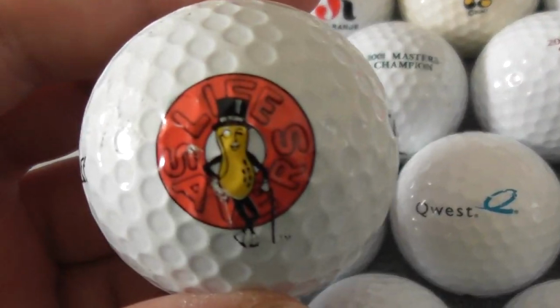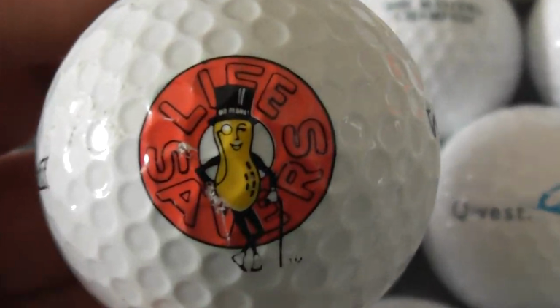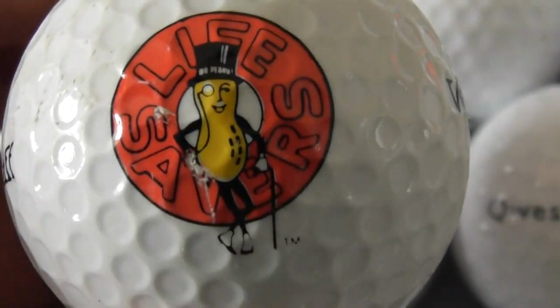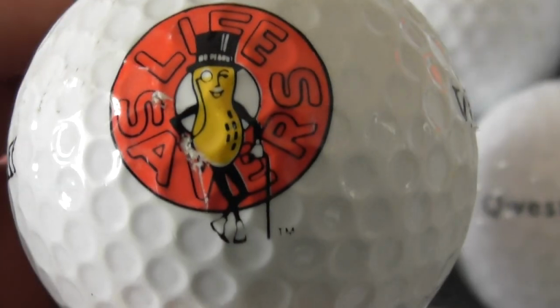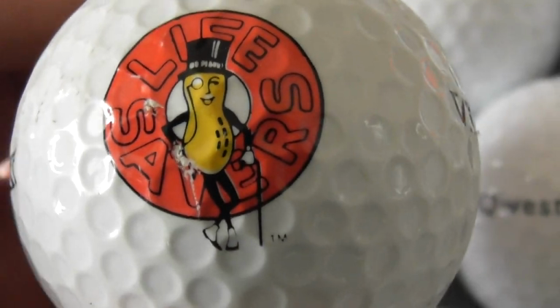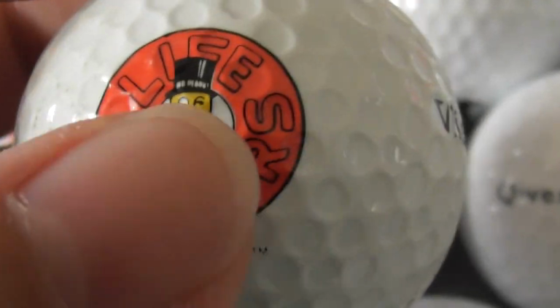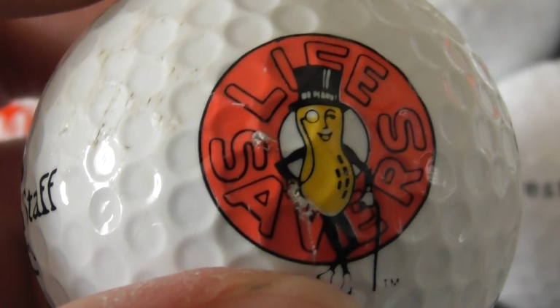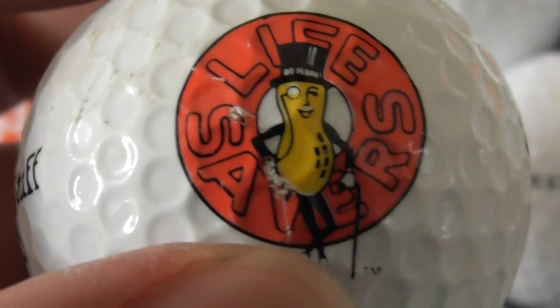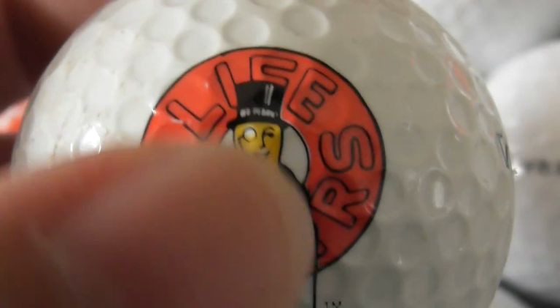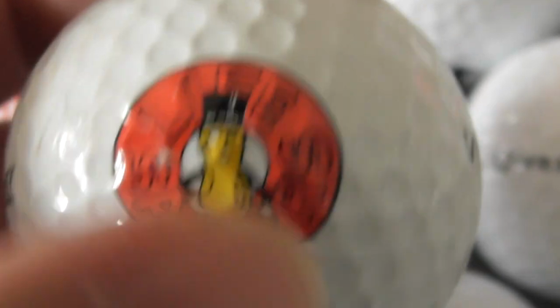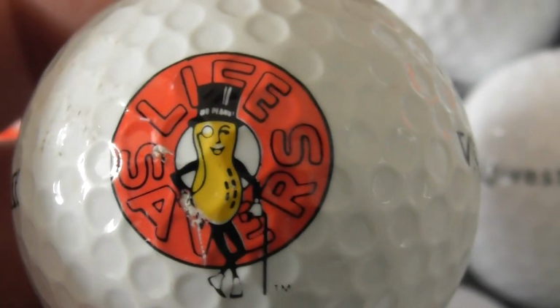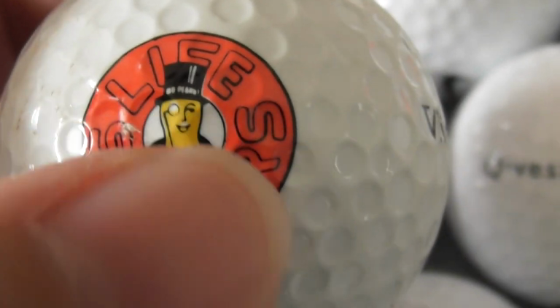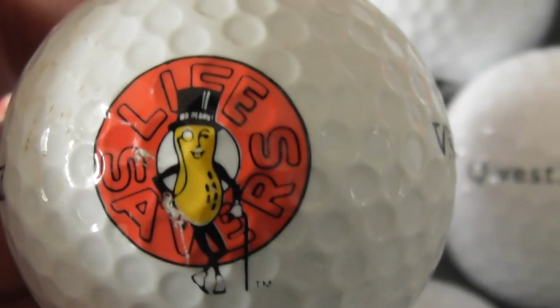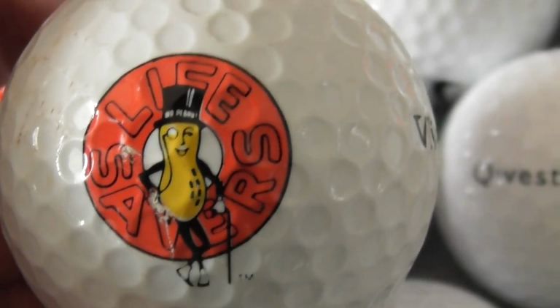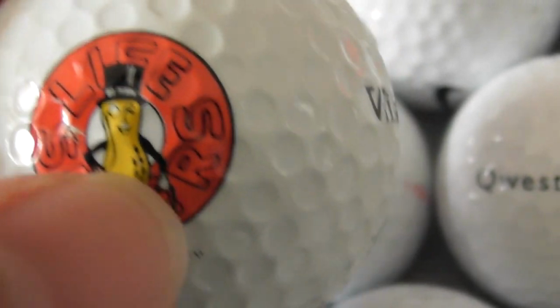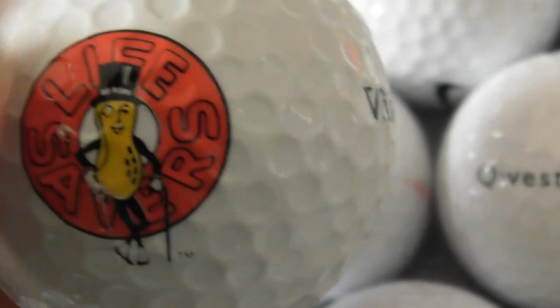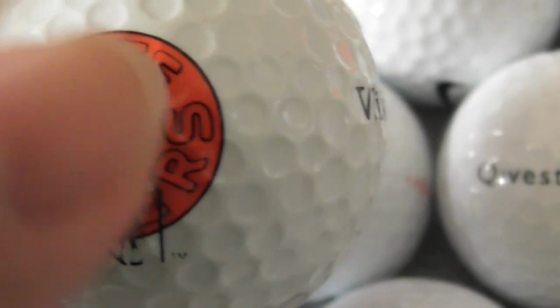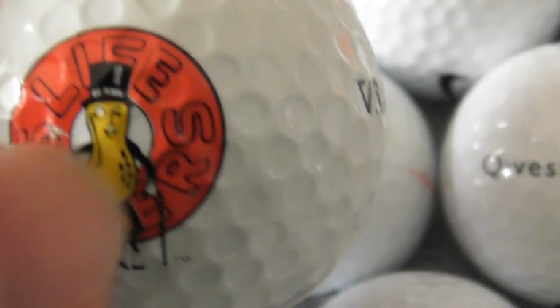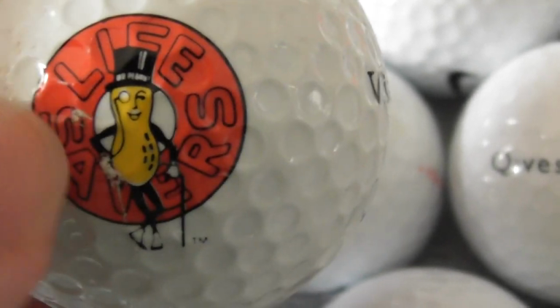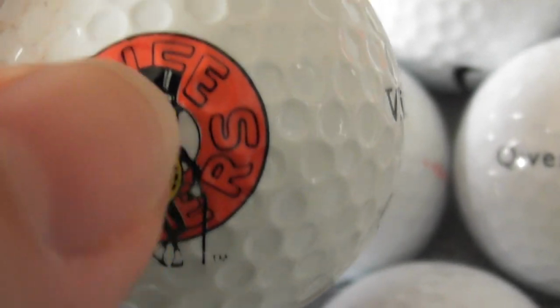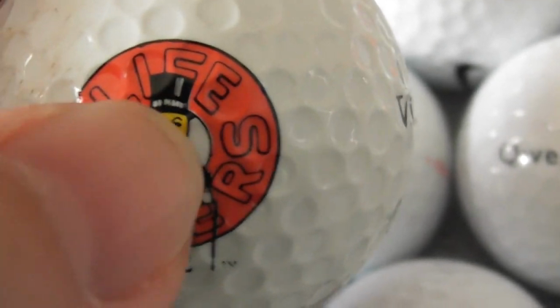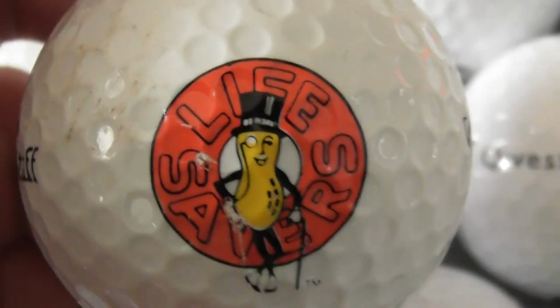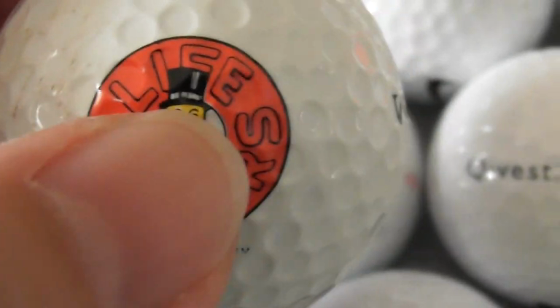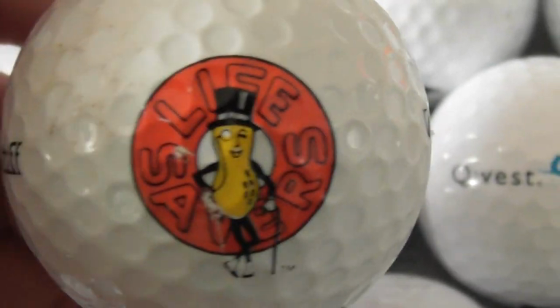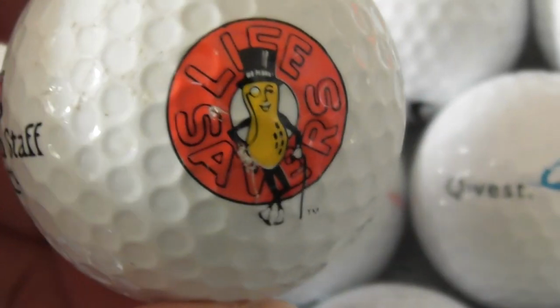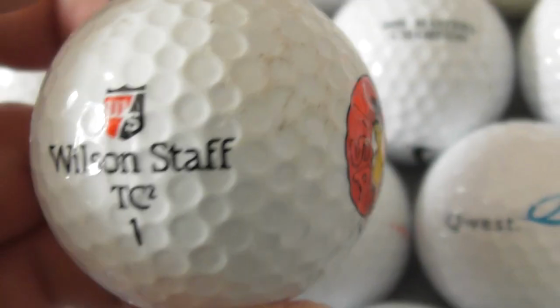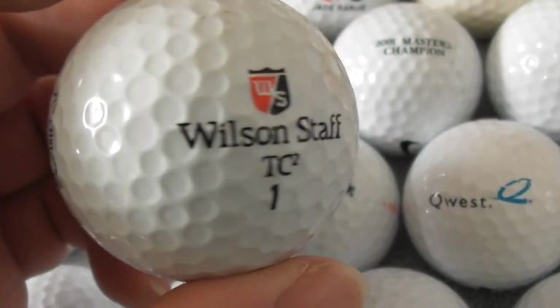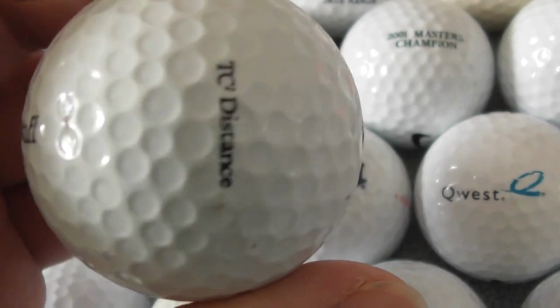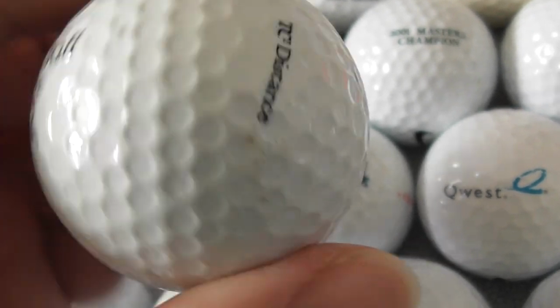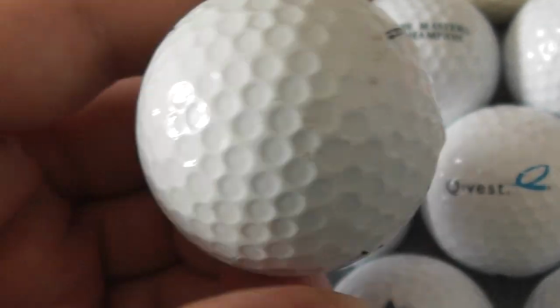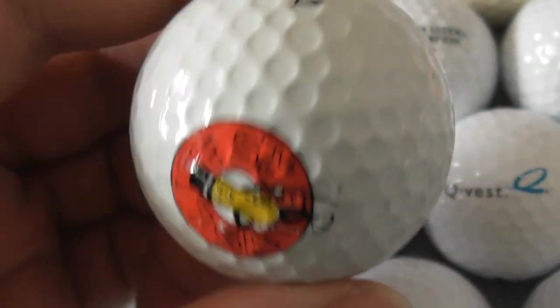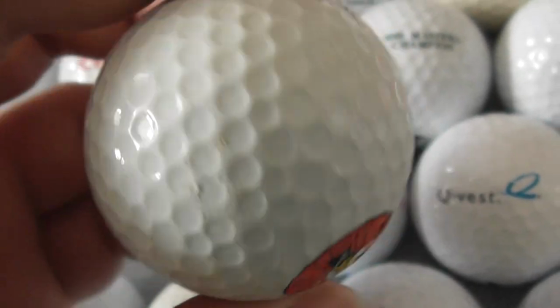I've already got this — Lifesavers. Slightly scuffed logo. In England we have something called Polo Mints, which are the same size with a hole in the middle. Presumably Lifesavers are the same in America — mints to suck on.